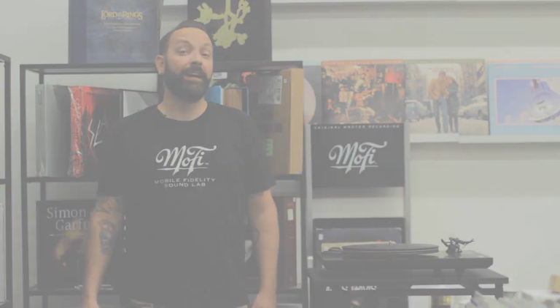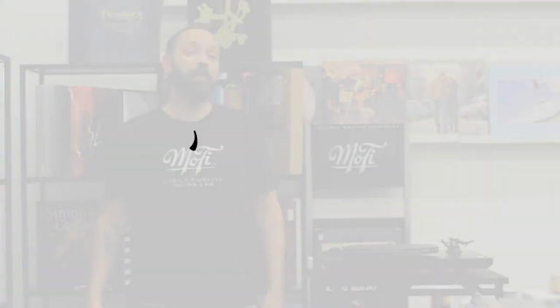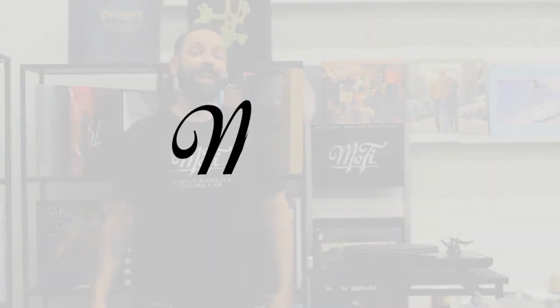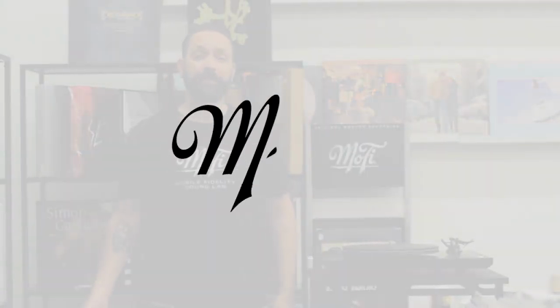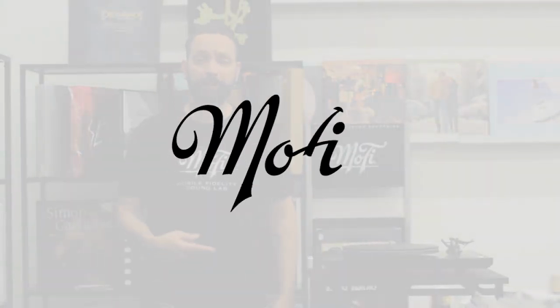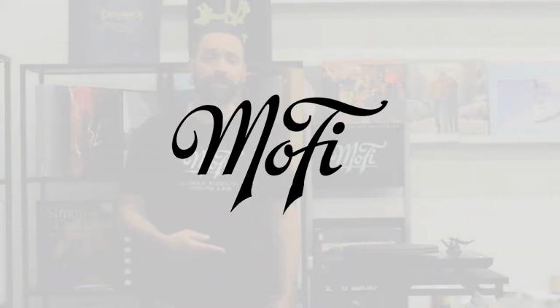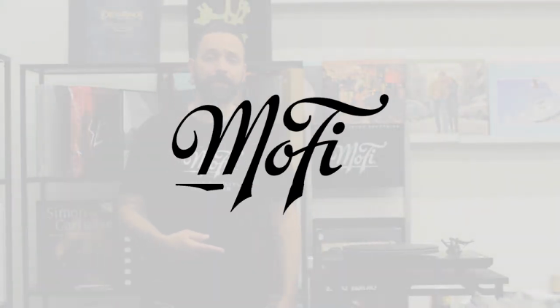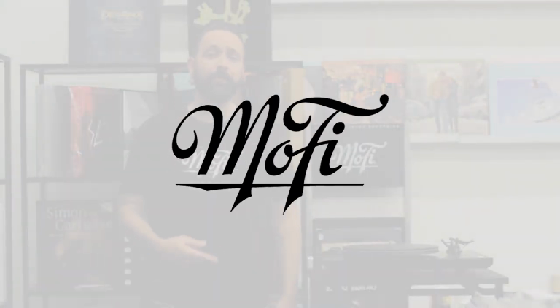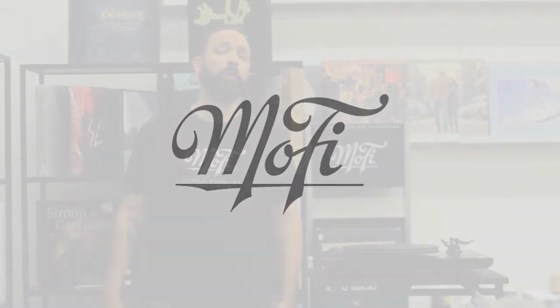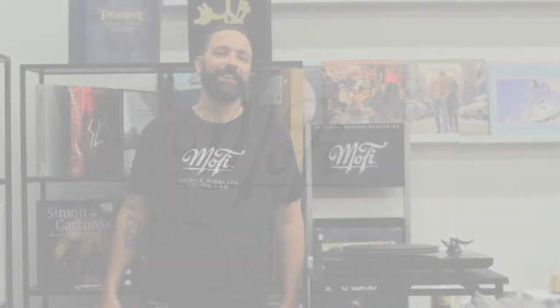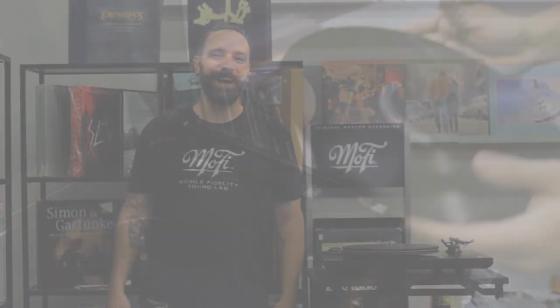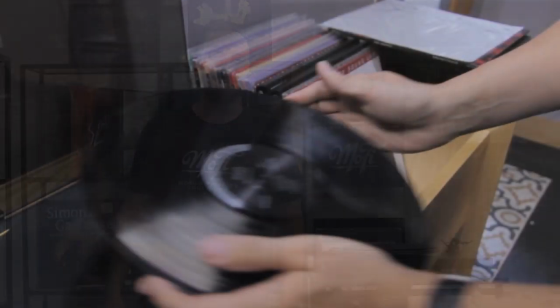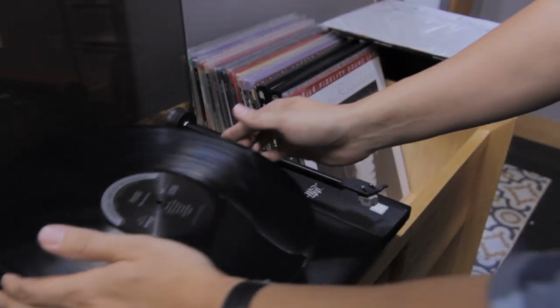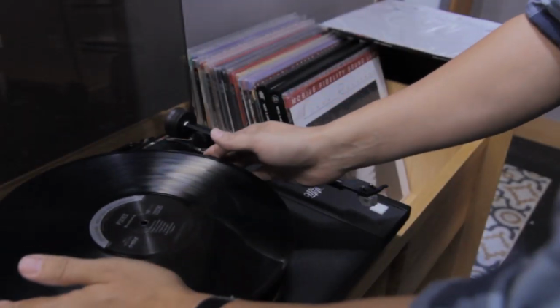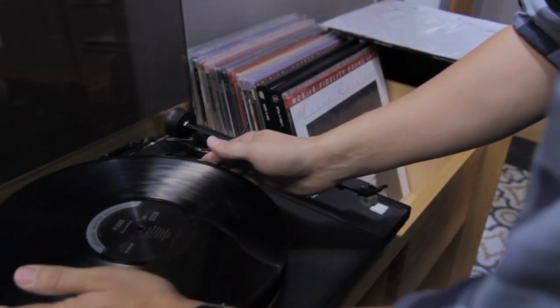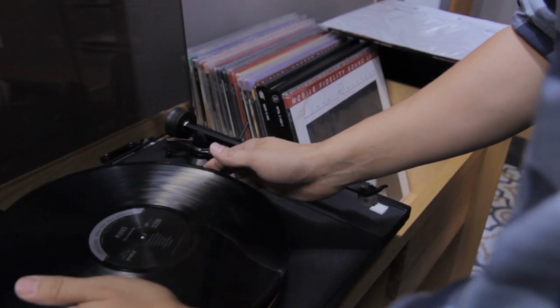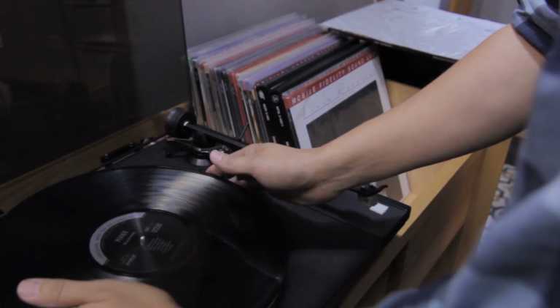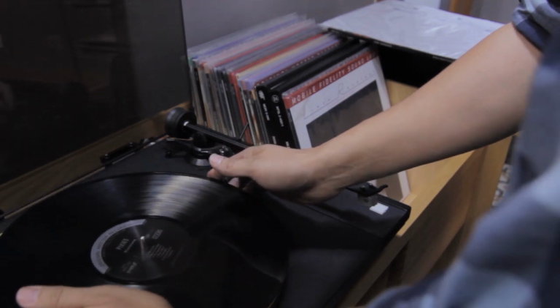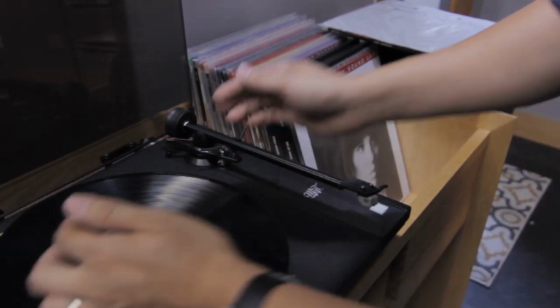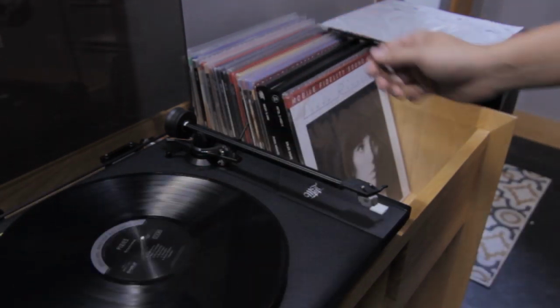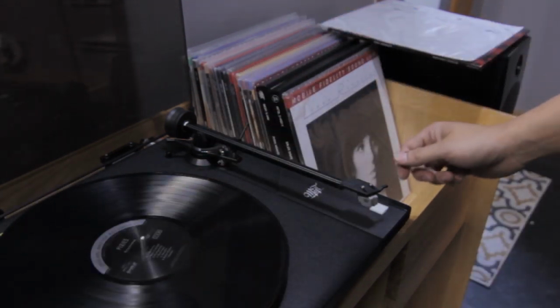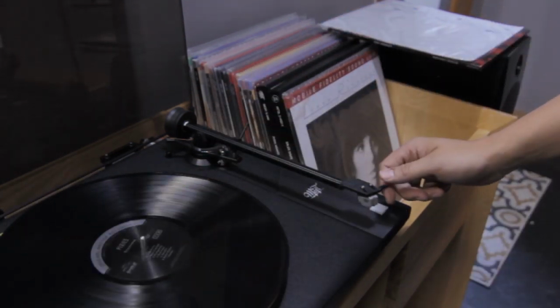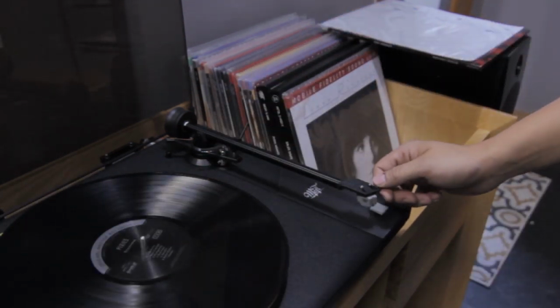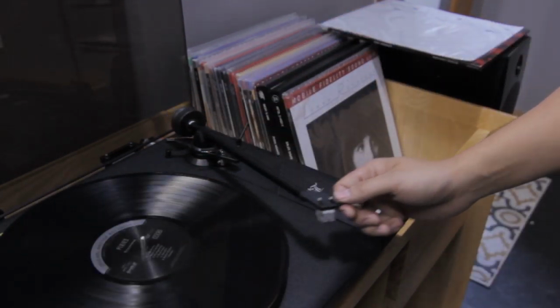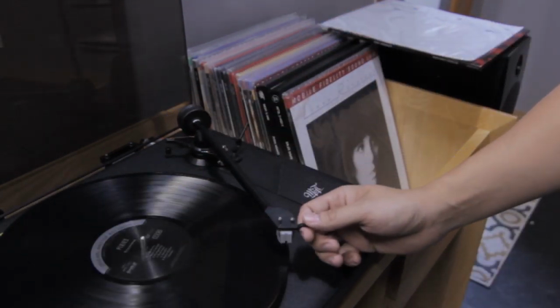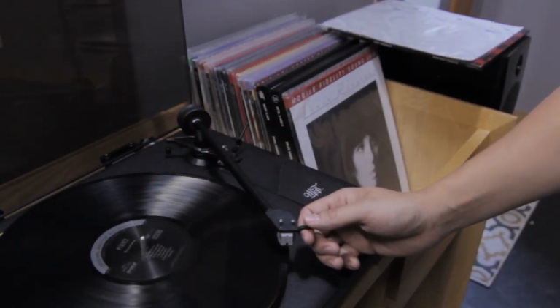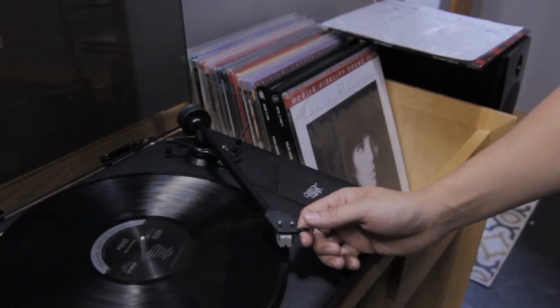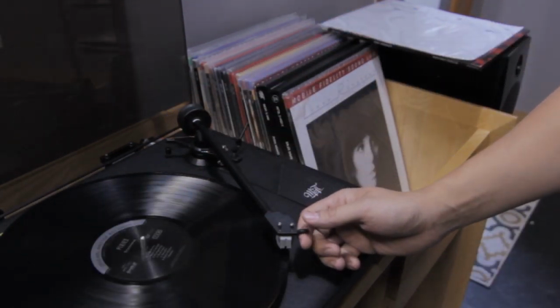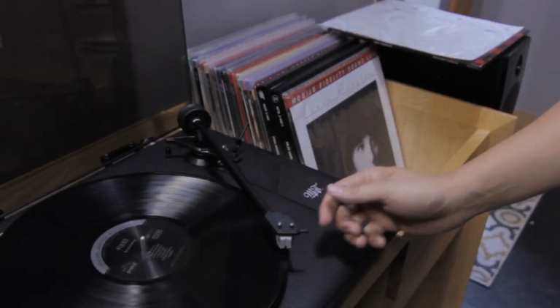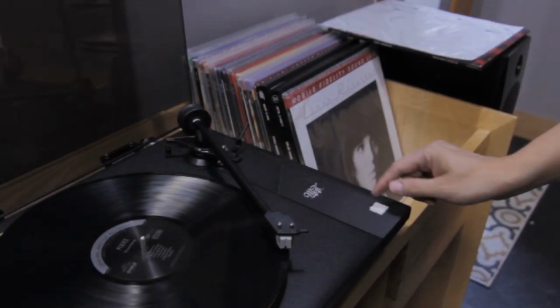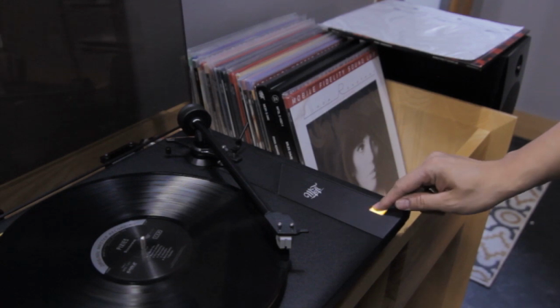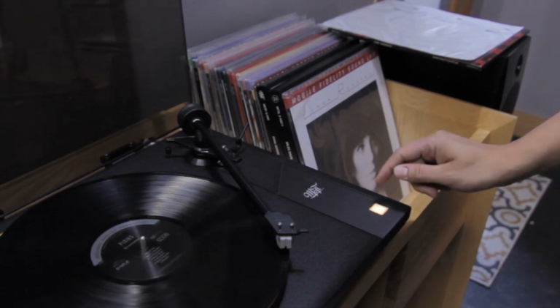Hi, I'm Danny and this is the StudioDeck Turntable from MoFi Electronics. The StudioDeck is a powerful, audiophile-quality turntable designed and manufactured in Ann Arbor, Michigan.